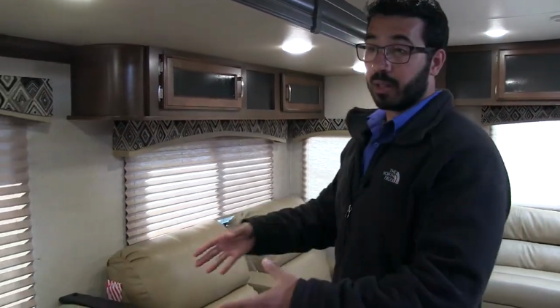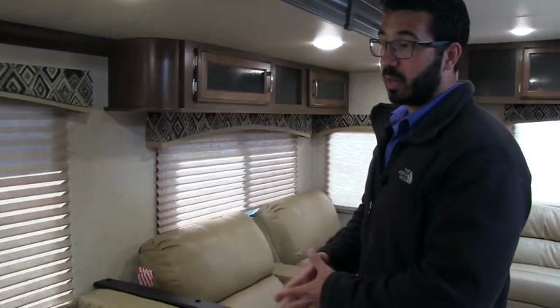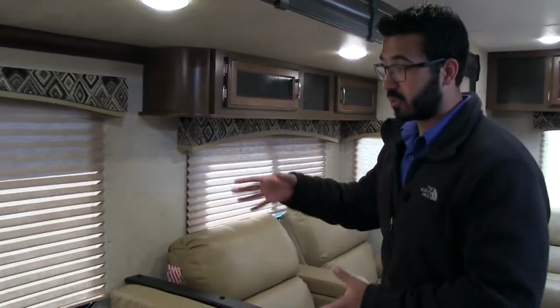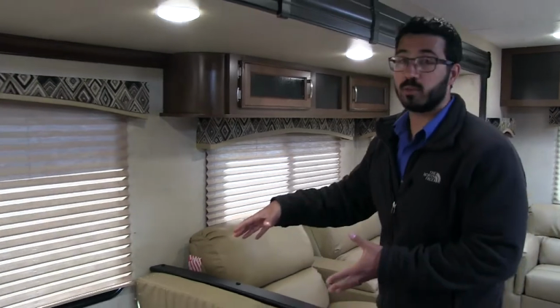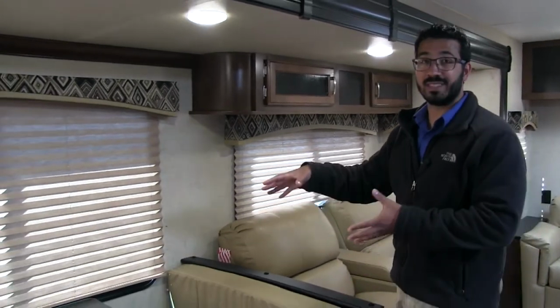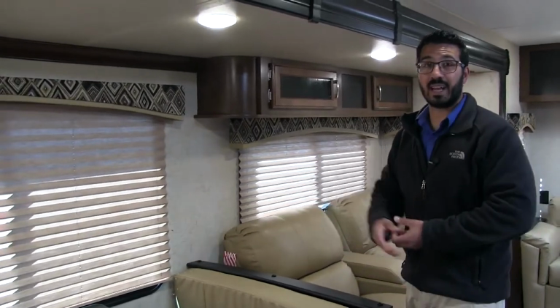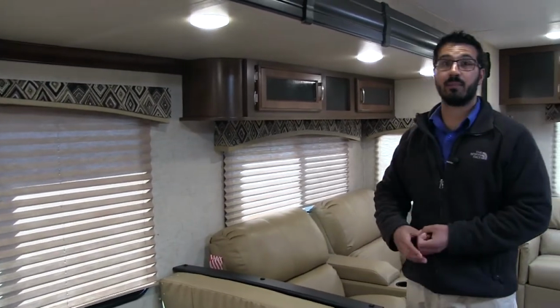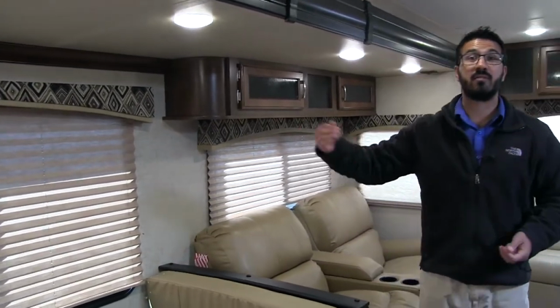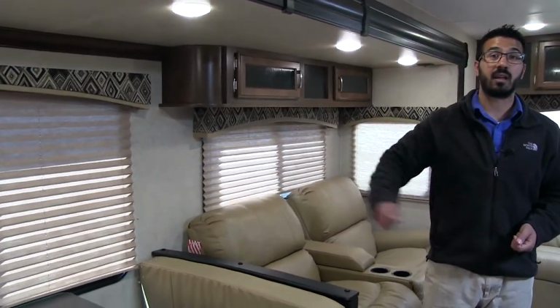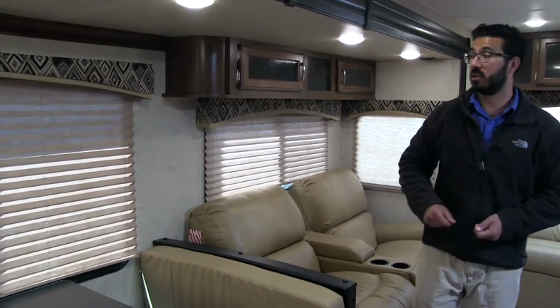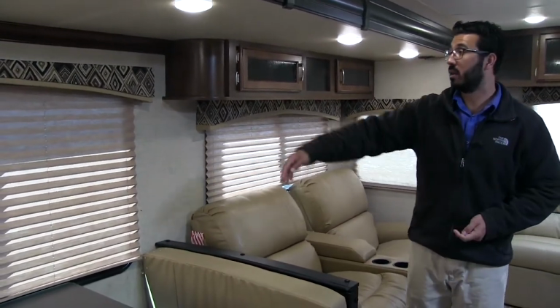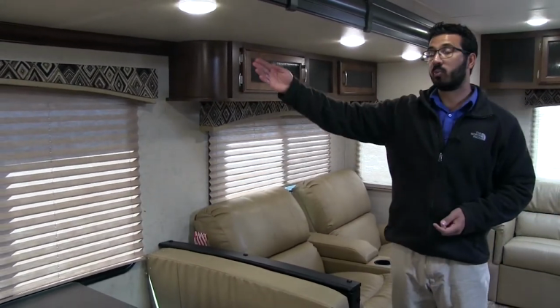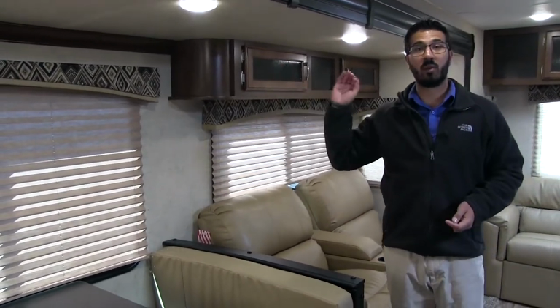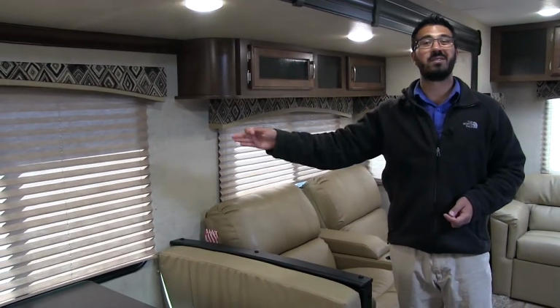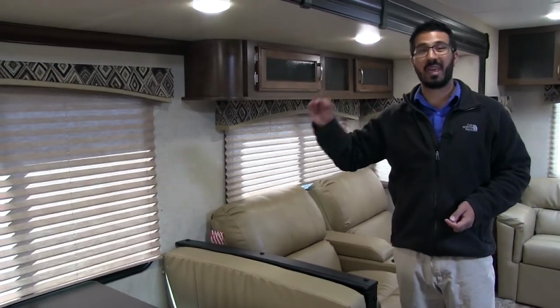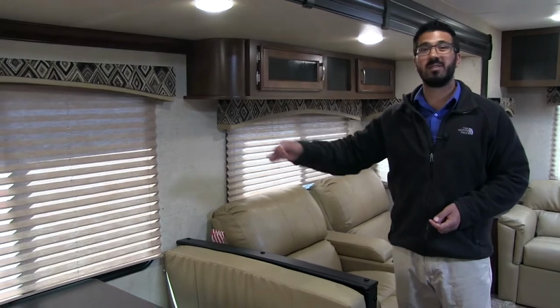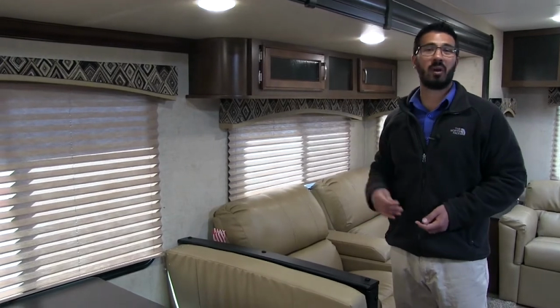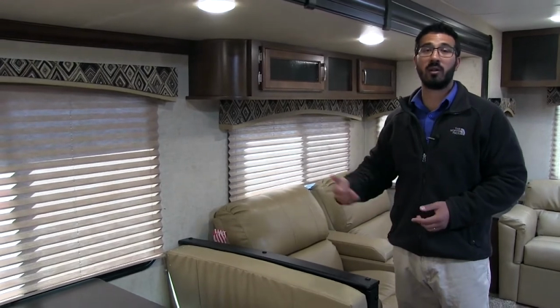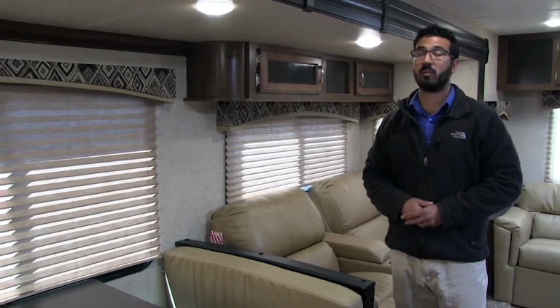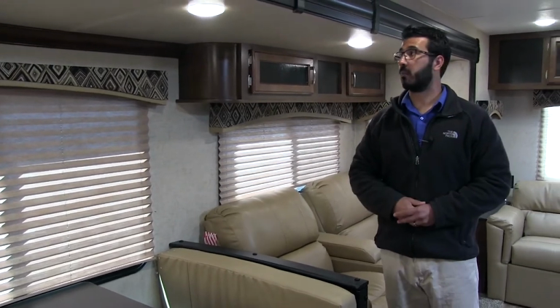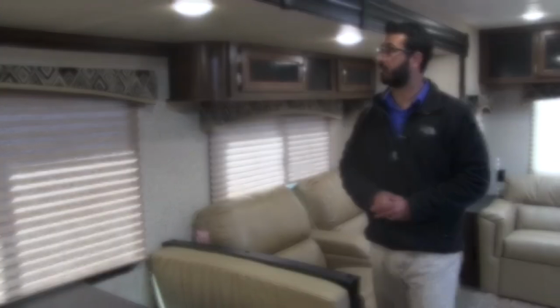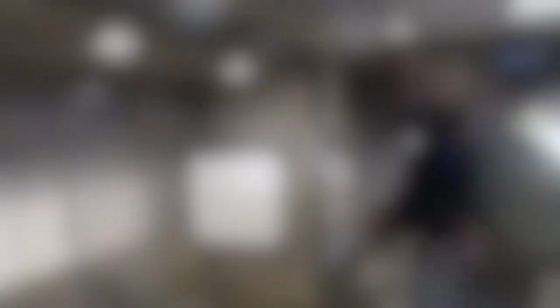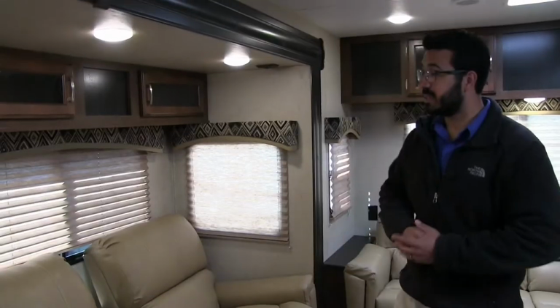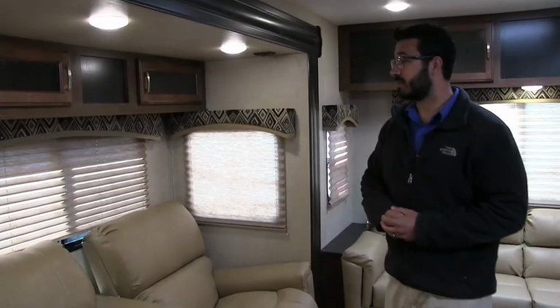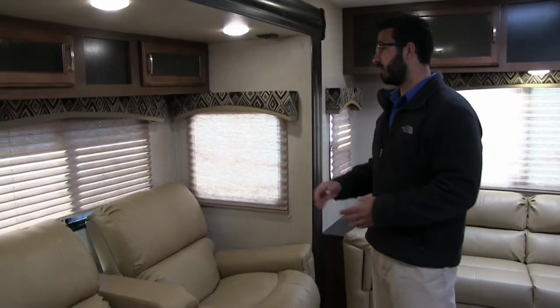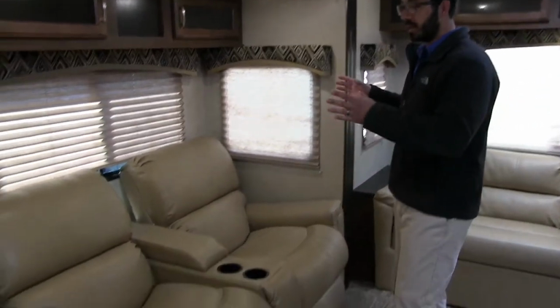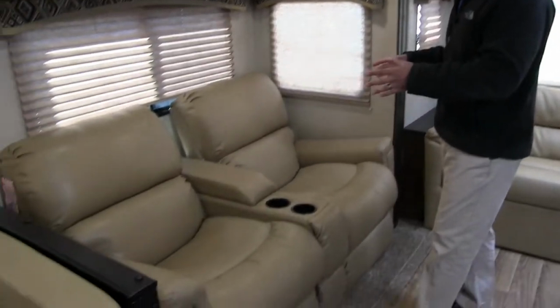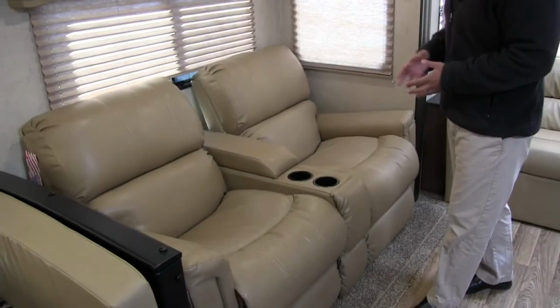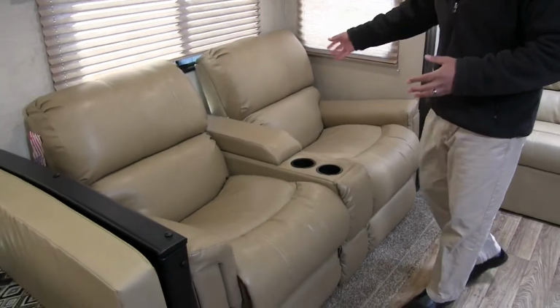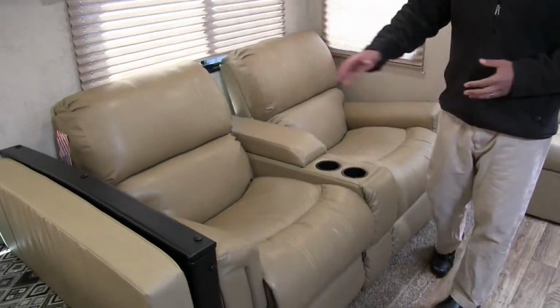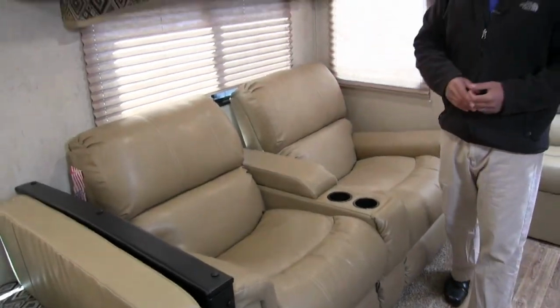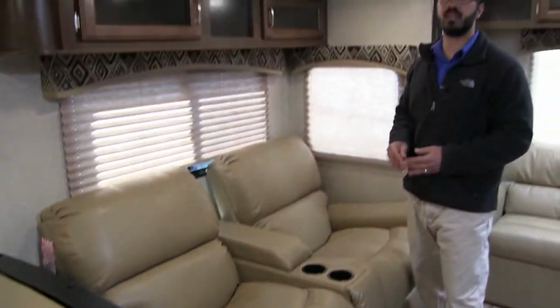Also allowing a great view to your campsite right here. I love when manufacturers are able to put the dinette on the campsite for exactly that reason. You can open this window up, you can see your campsite, see what's going on while you're enjoying your morning cup of coffee. The best seat in the house, in my opinion, is right here — you have the dual theater seating.